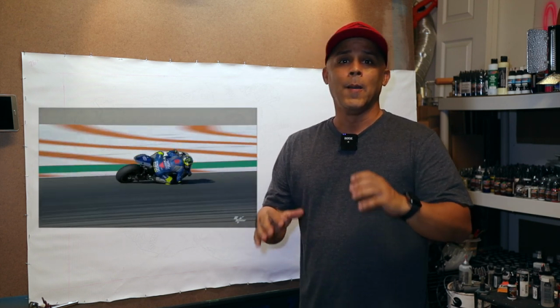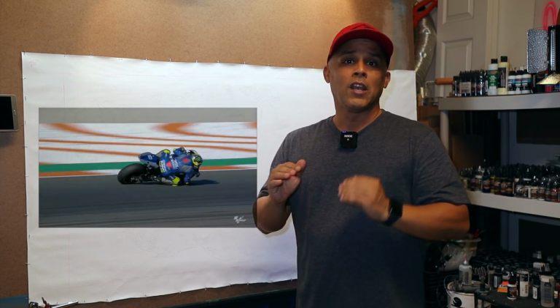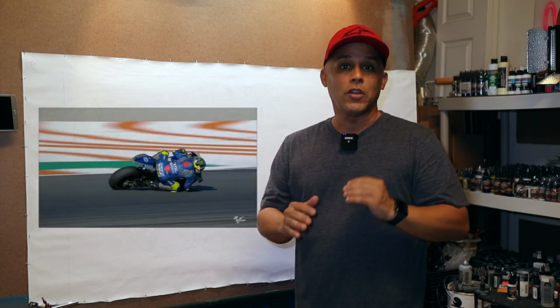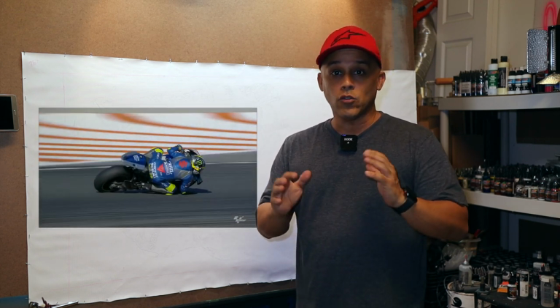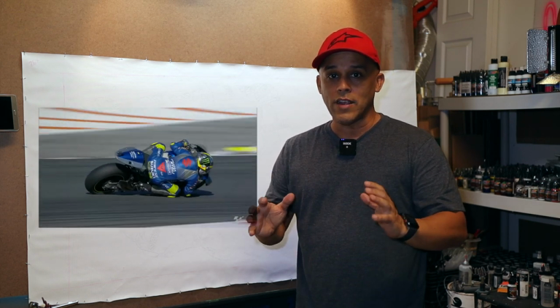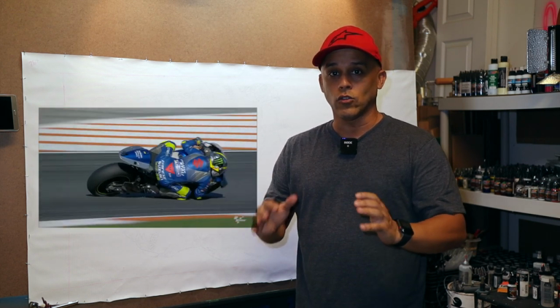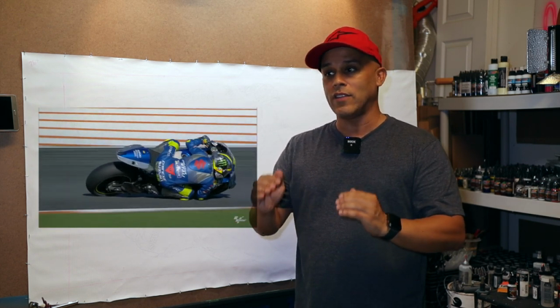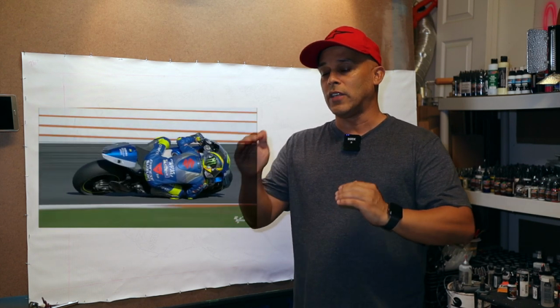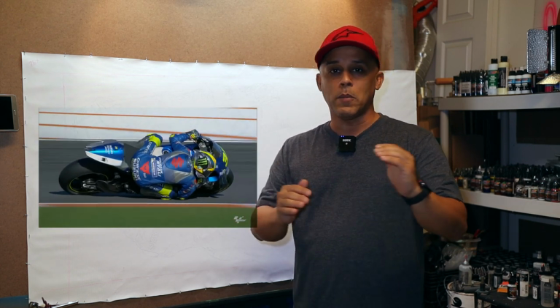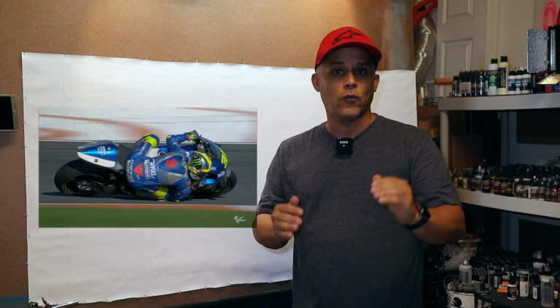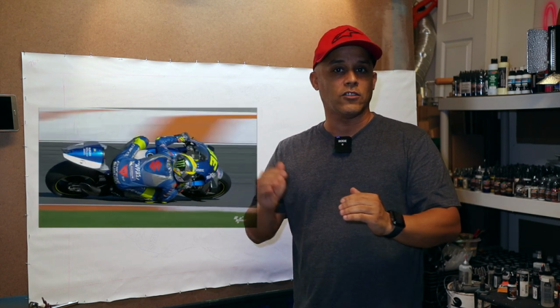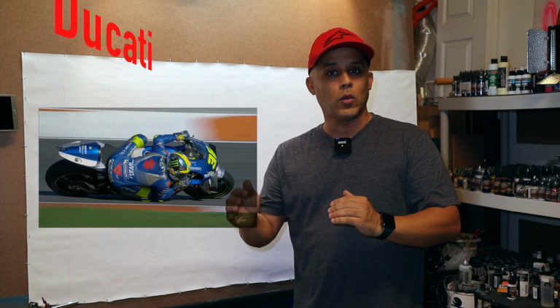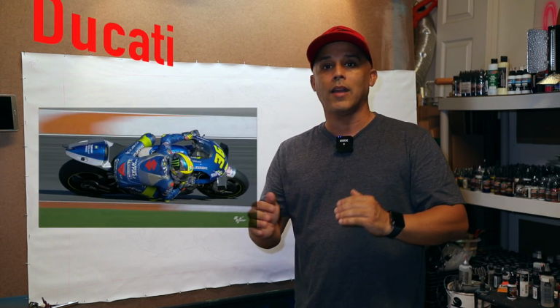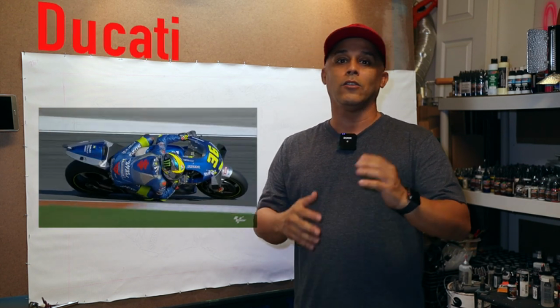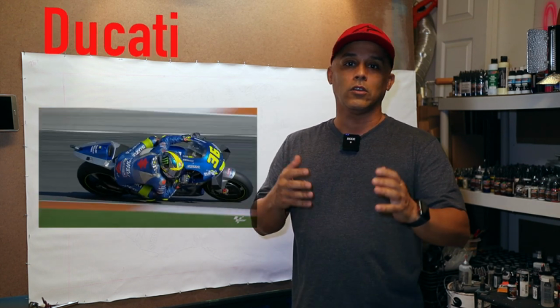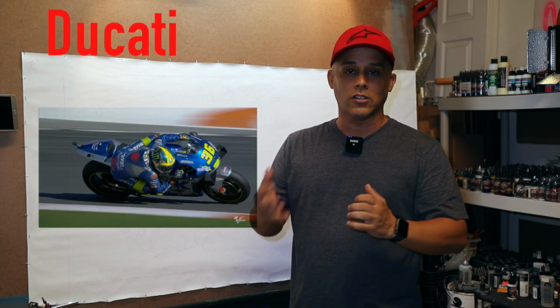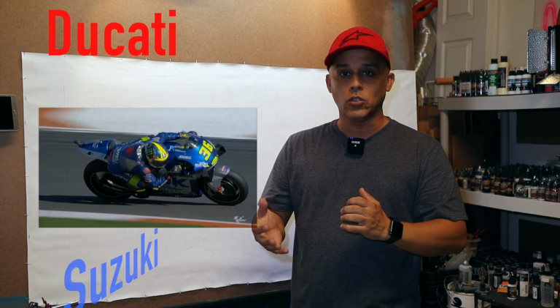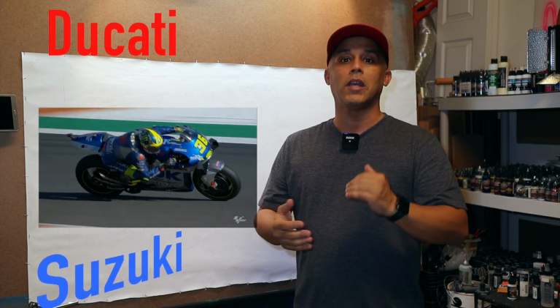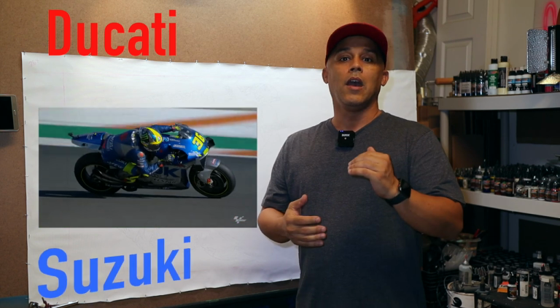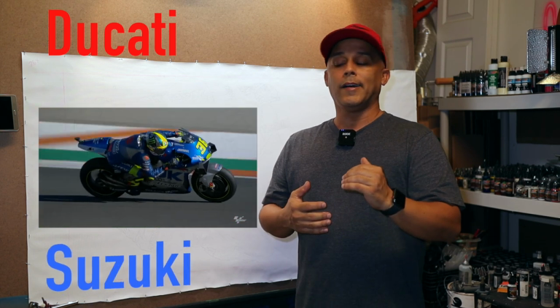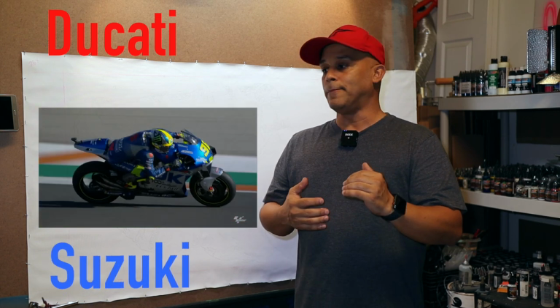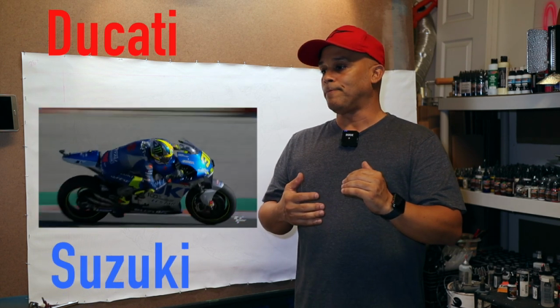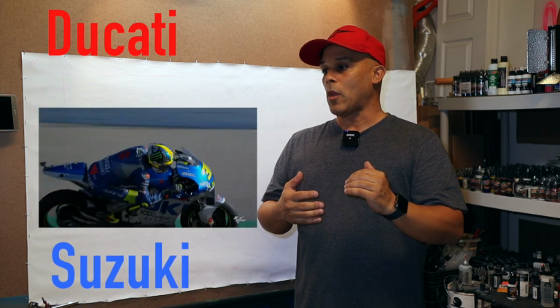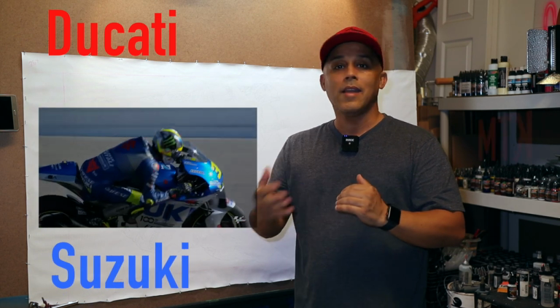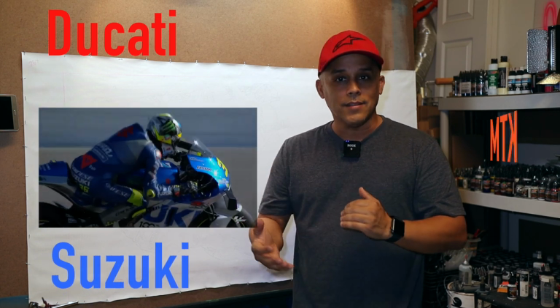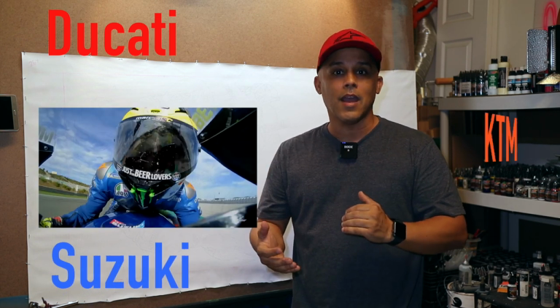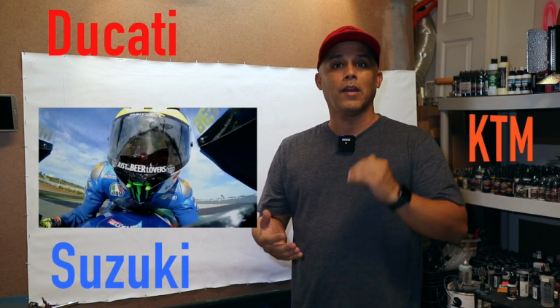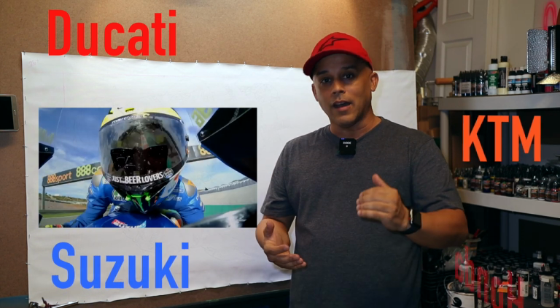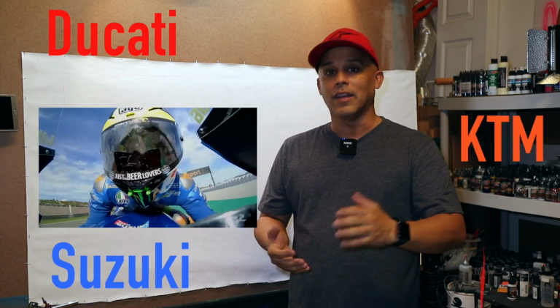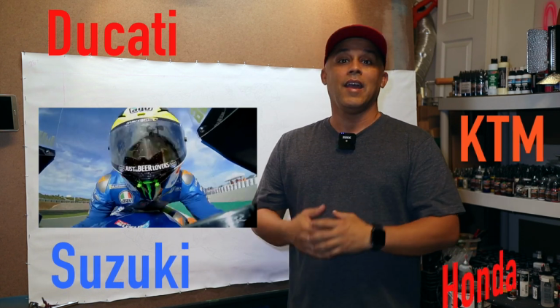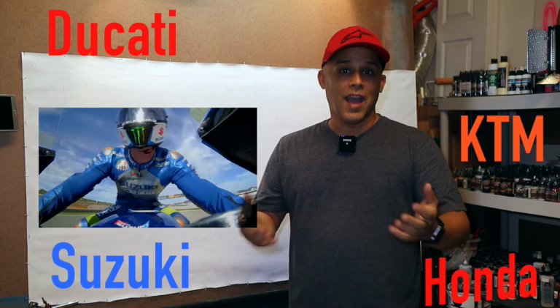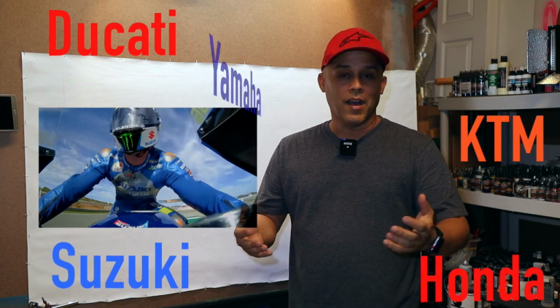So these racers race for different manufacturers: Ducati, Suzuki, KTM, Honda, and Yamaha.